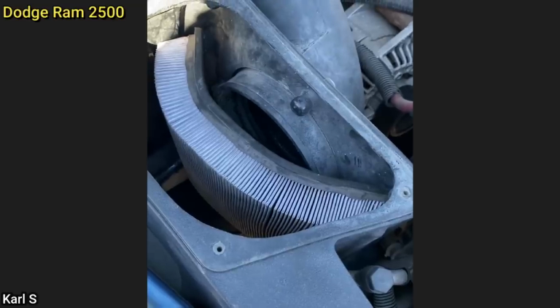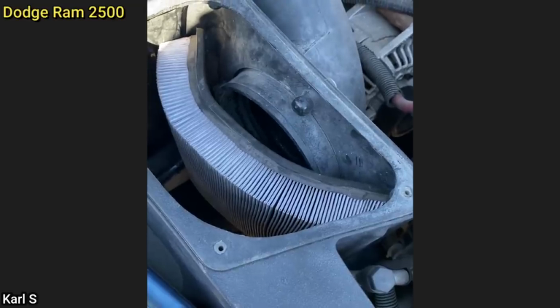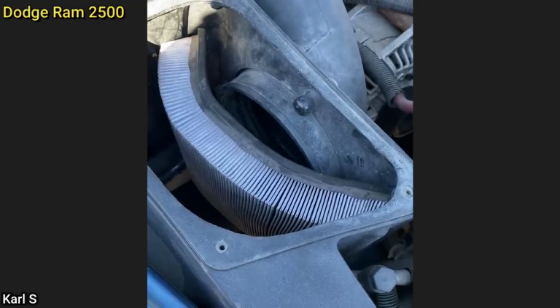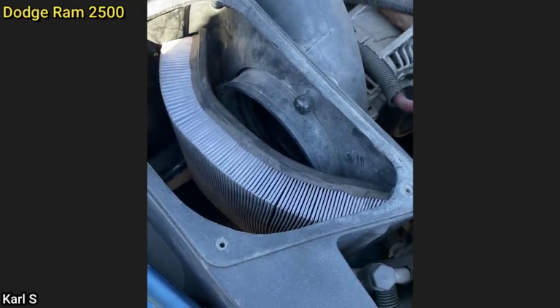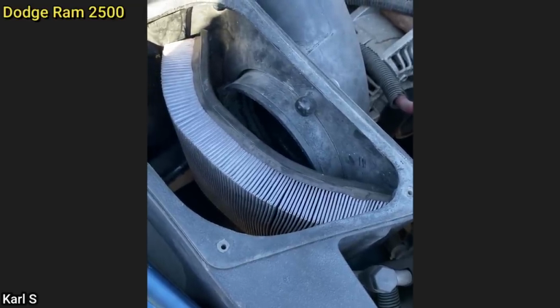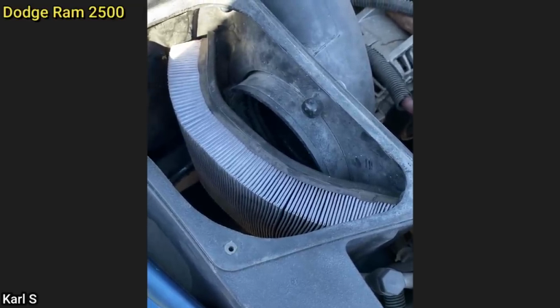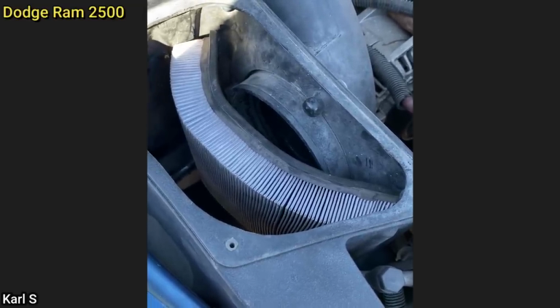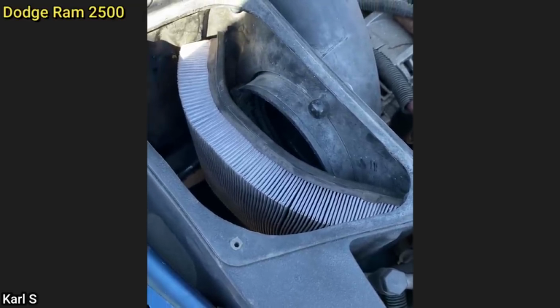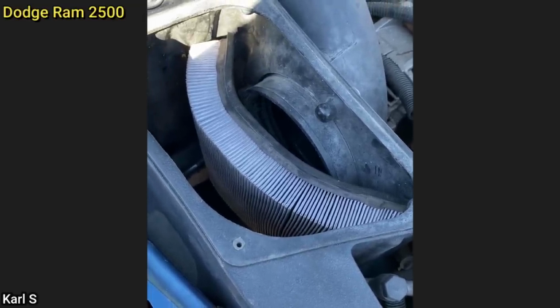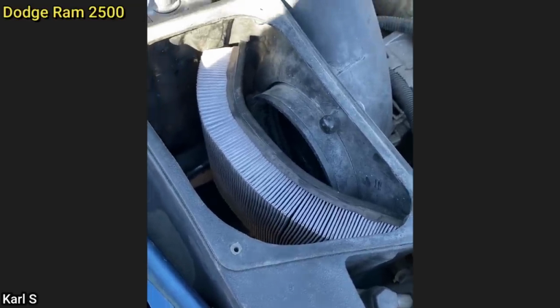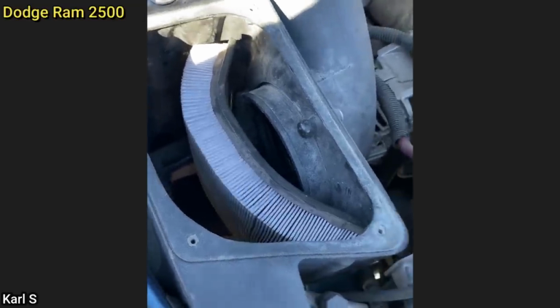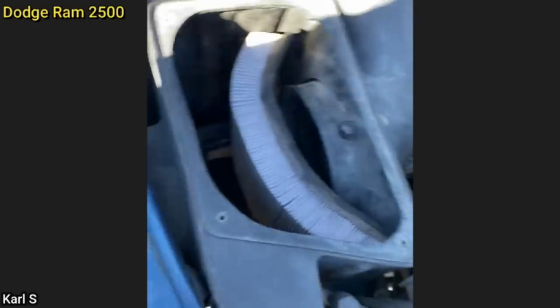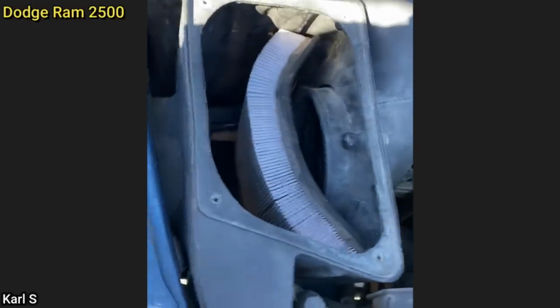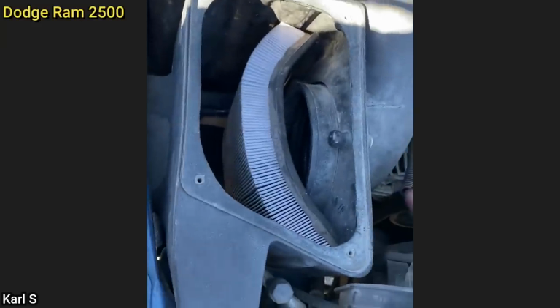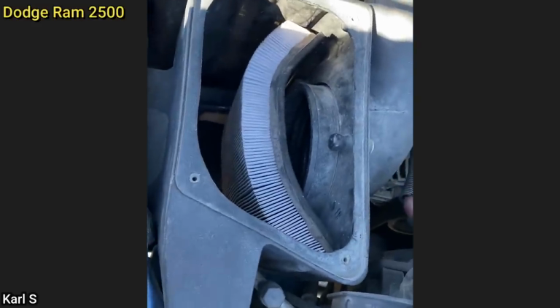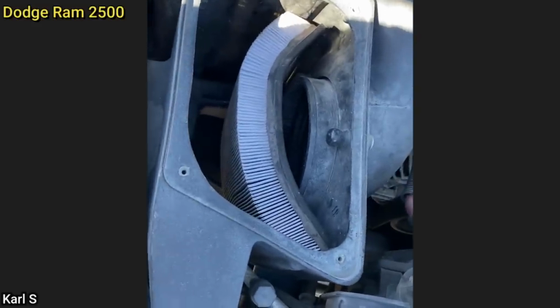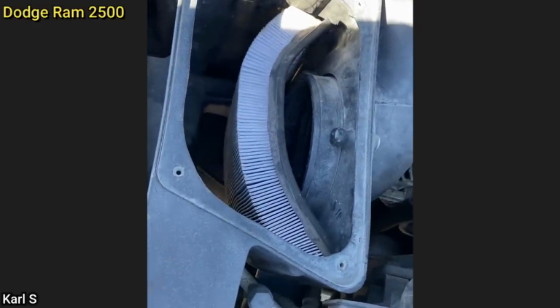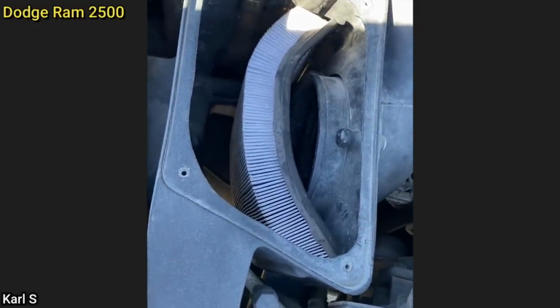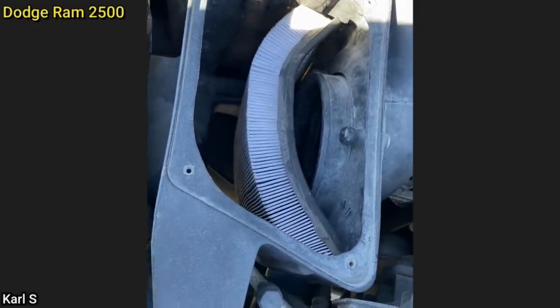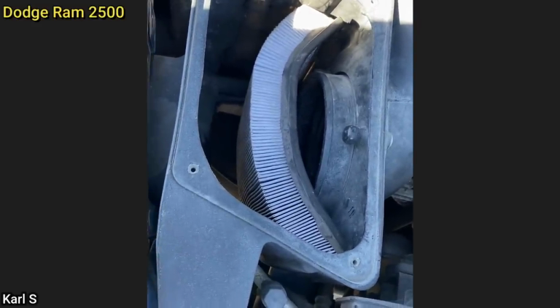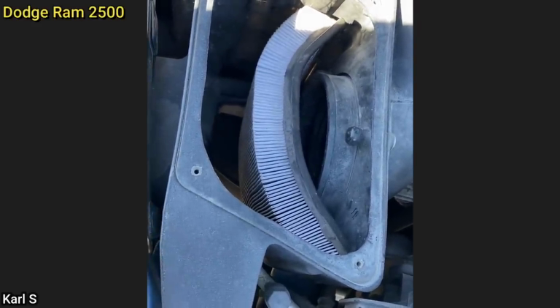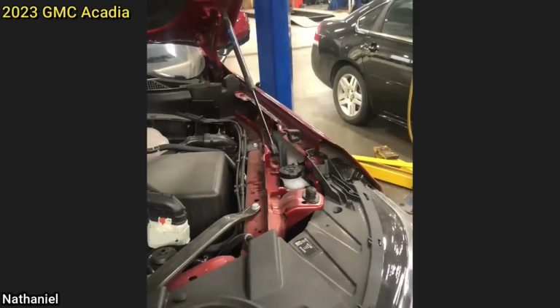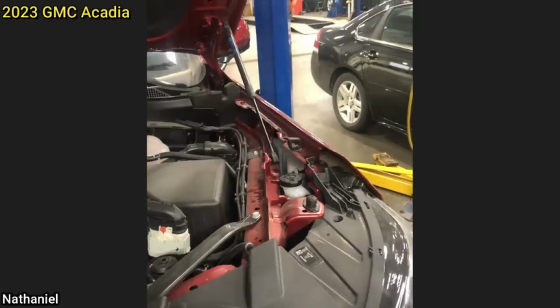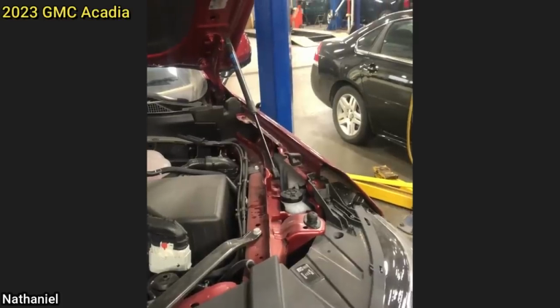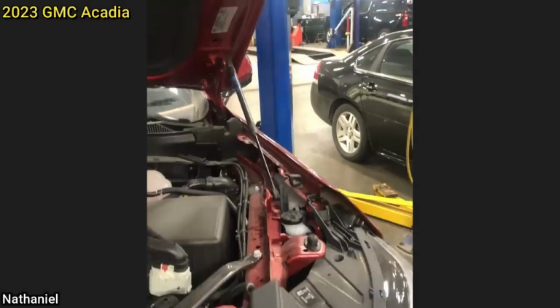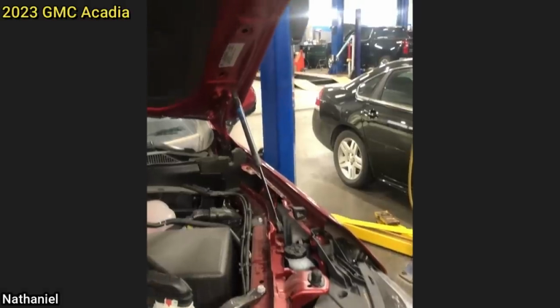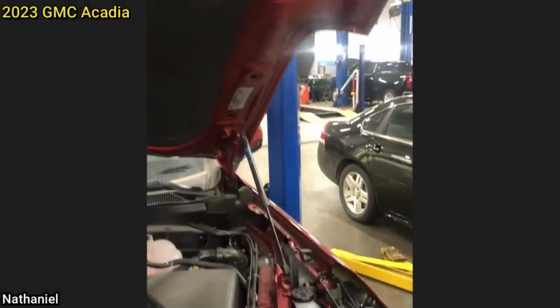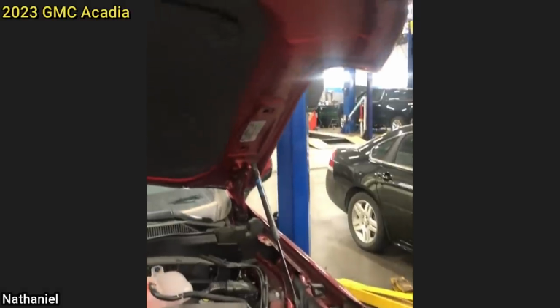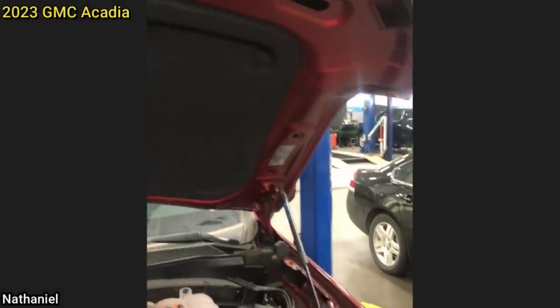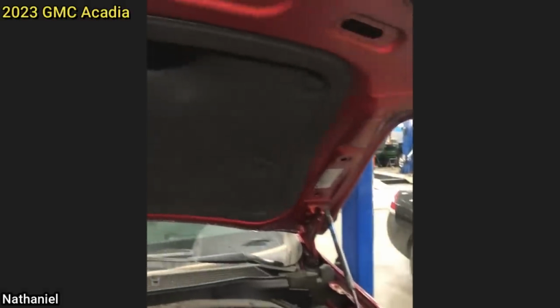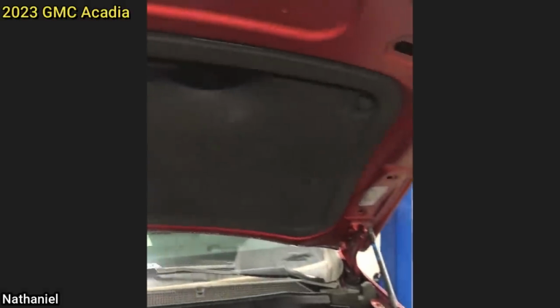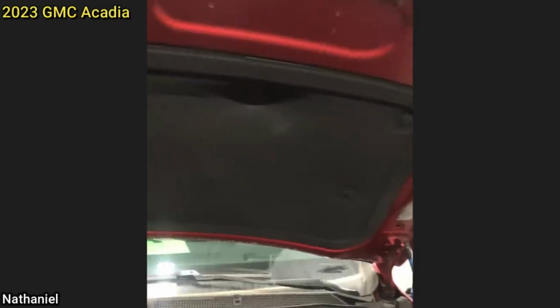Customer came in for service unrelated to this, actually for body damage, but I don't think that will work. This technician was doing a pre-delivery inspection on this brand new SUV and noticed an issue with the paint.